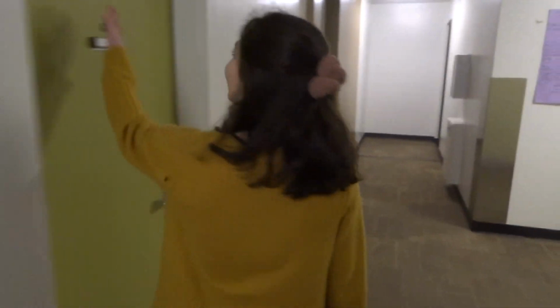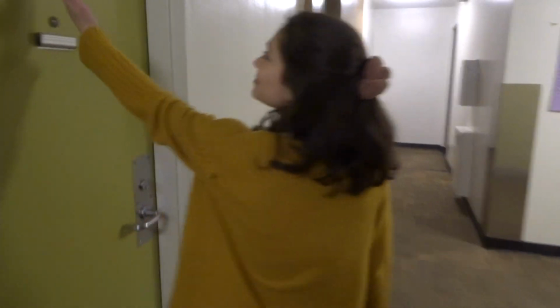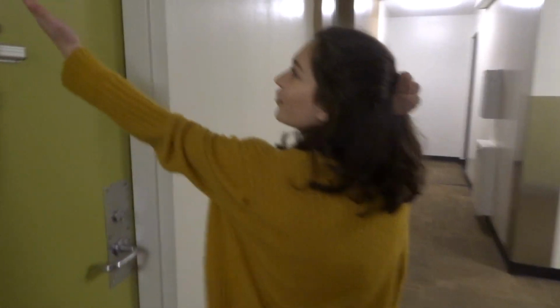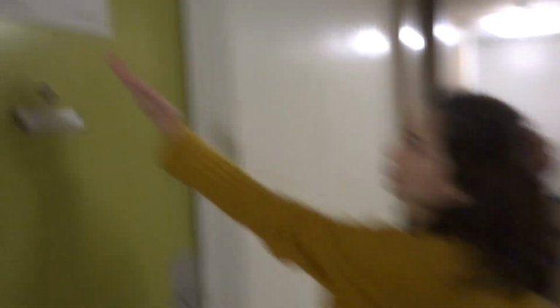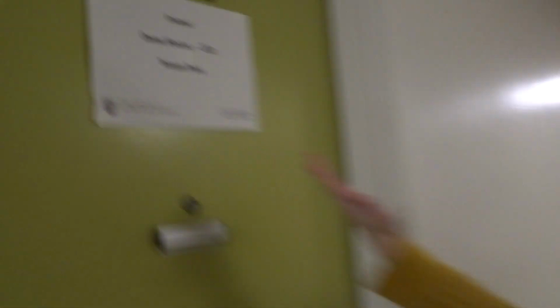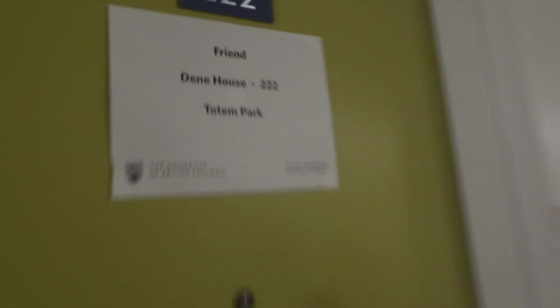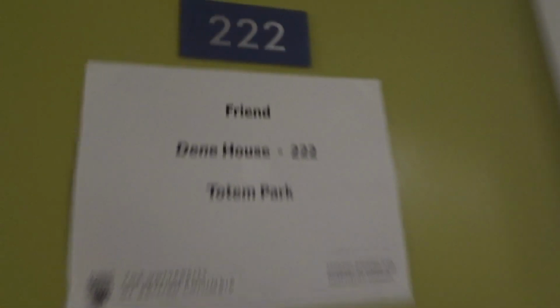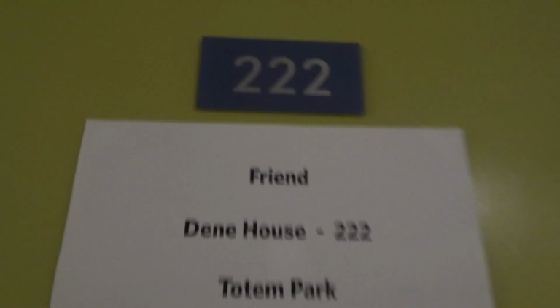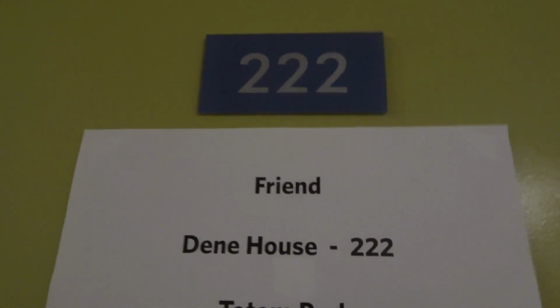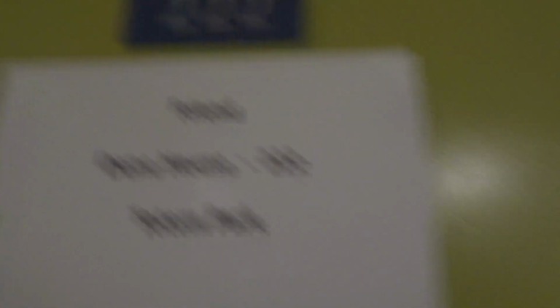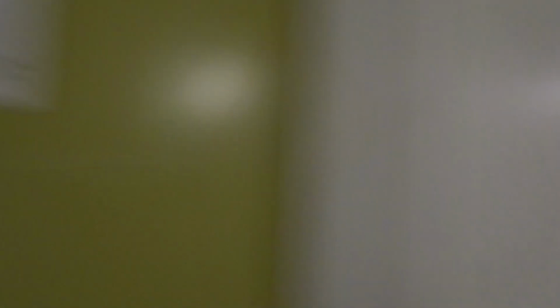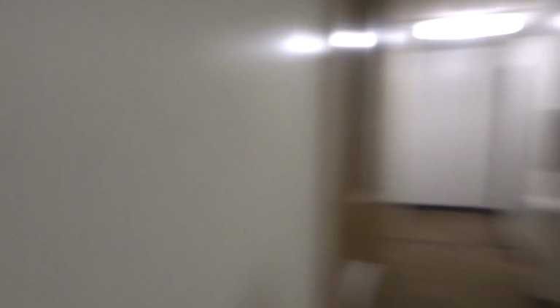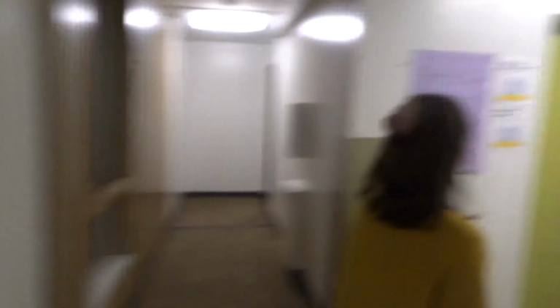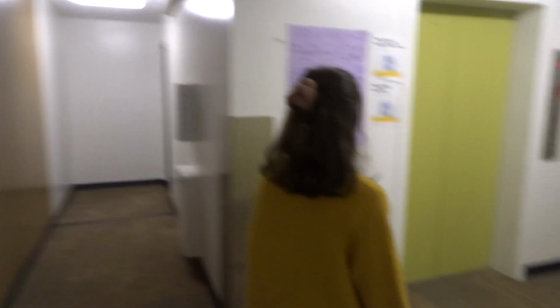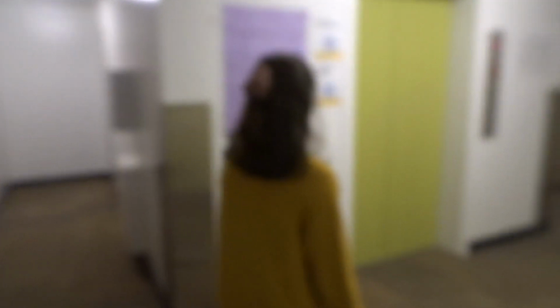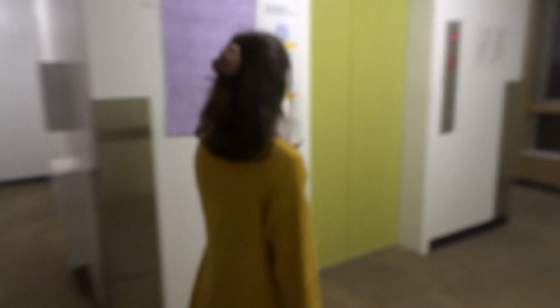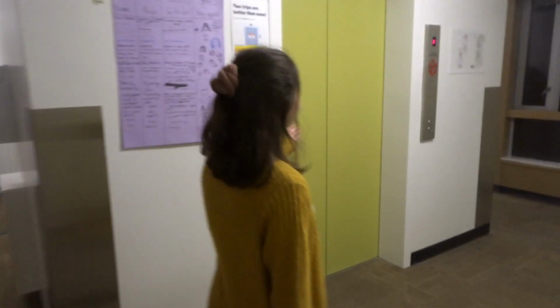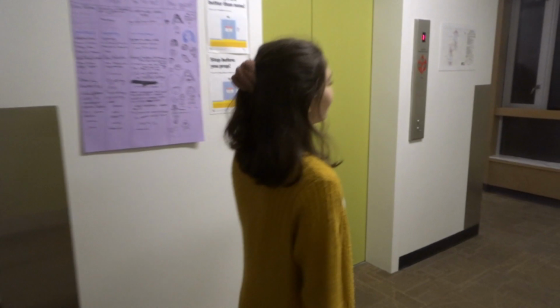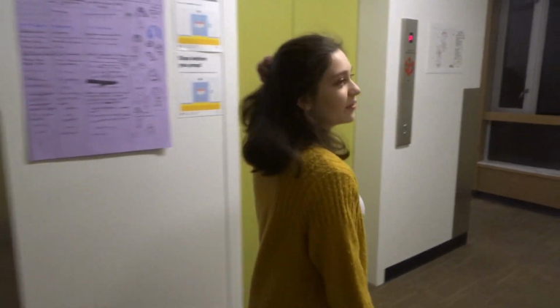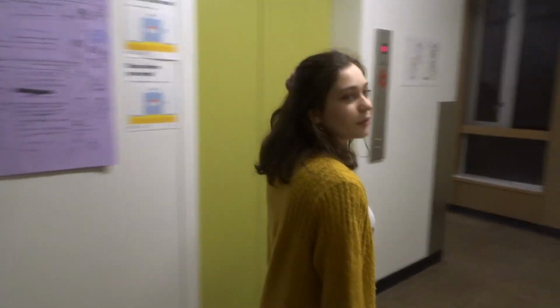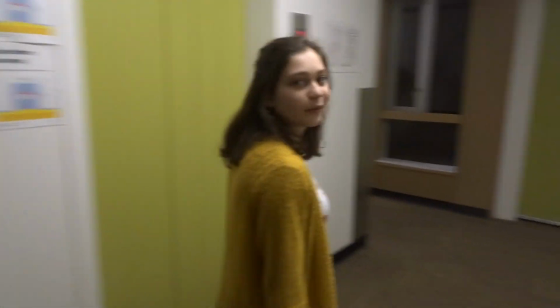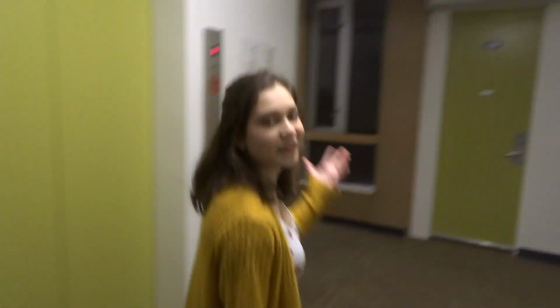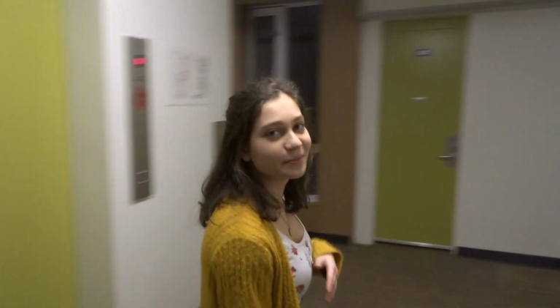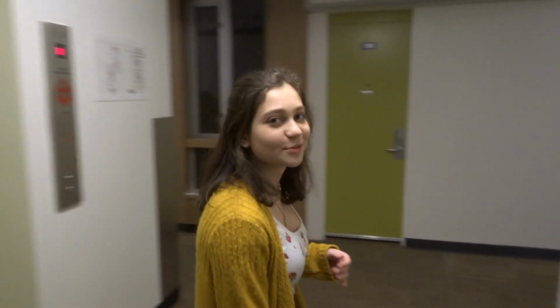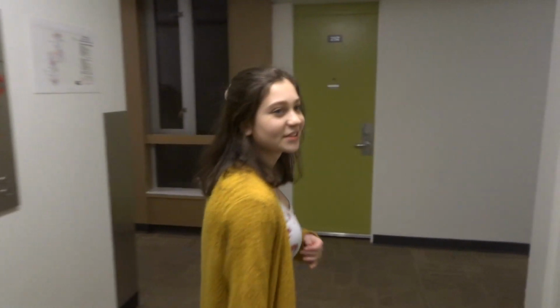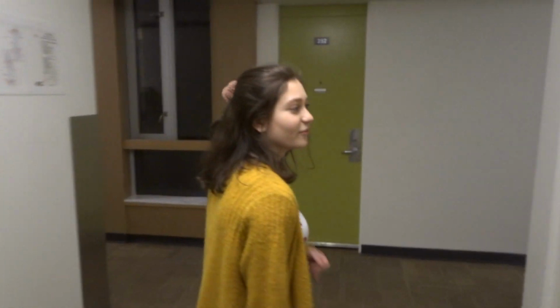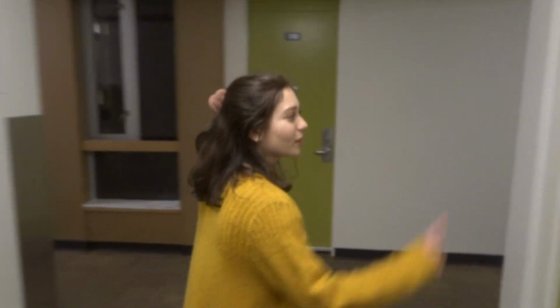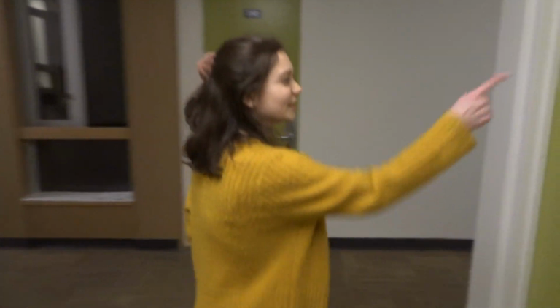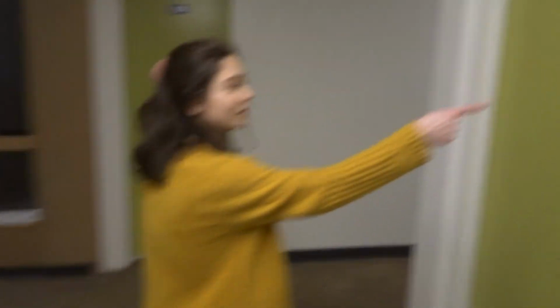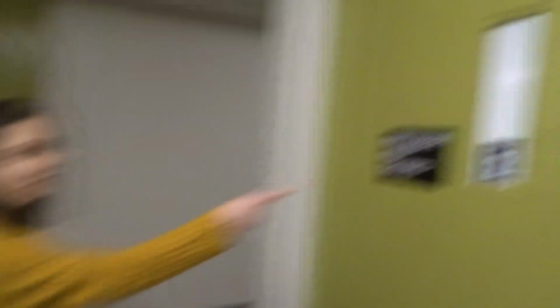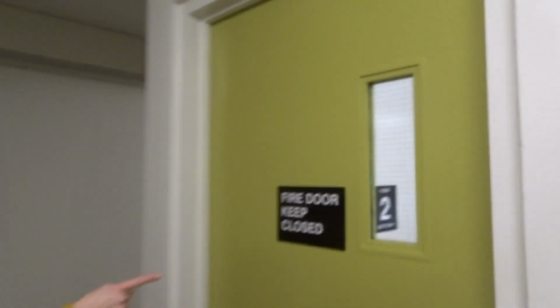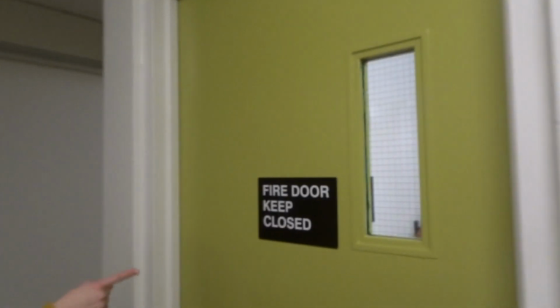This is my friend's door. Her name is Friend. Over here is our elevator. We don't really use it because we're on the second floor — we typically use these stairs.